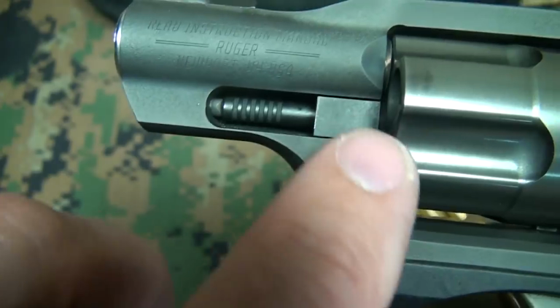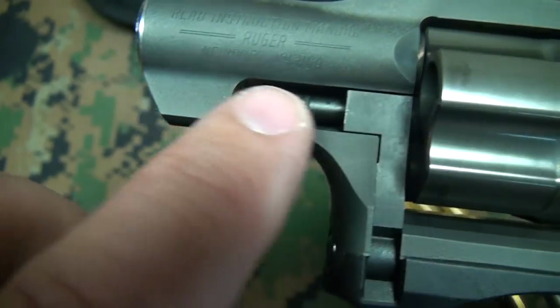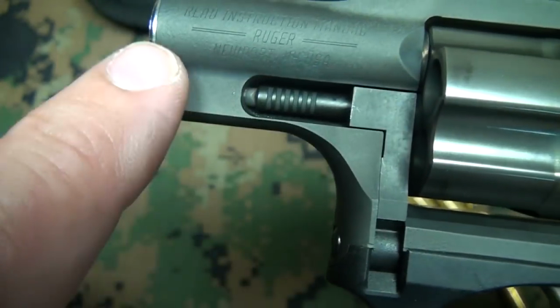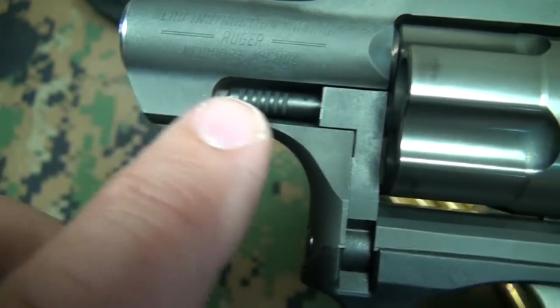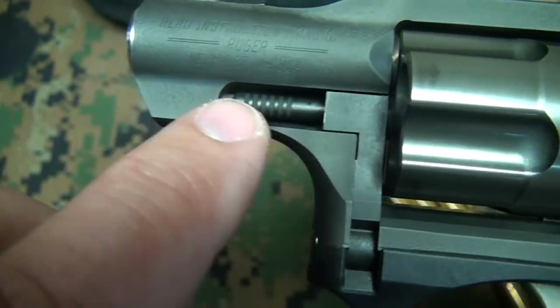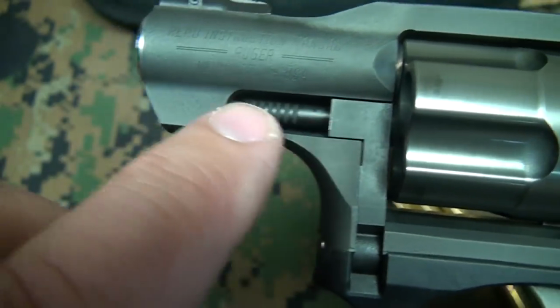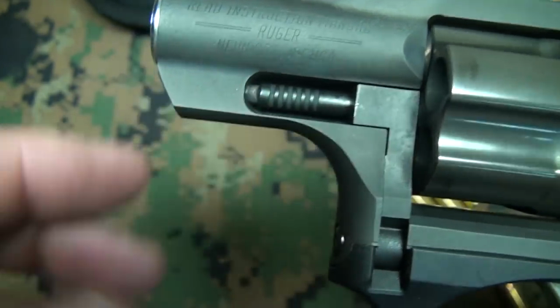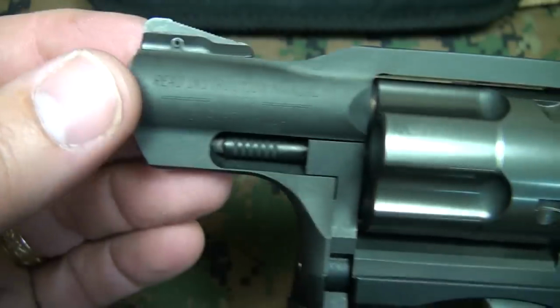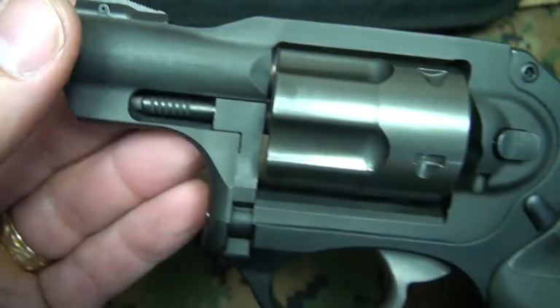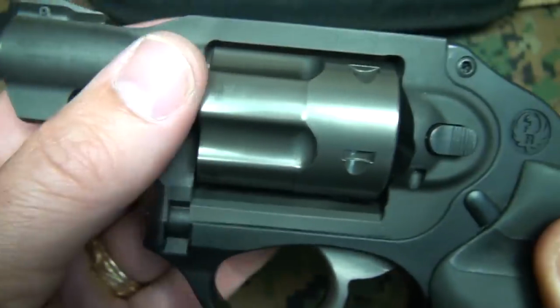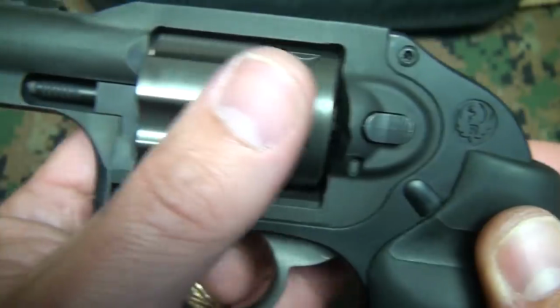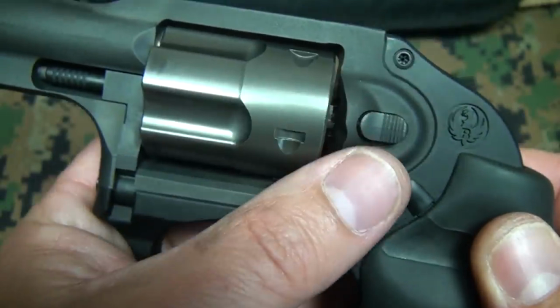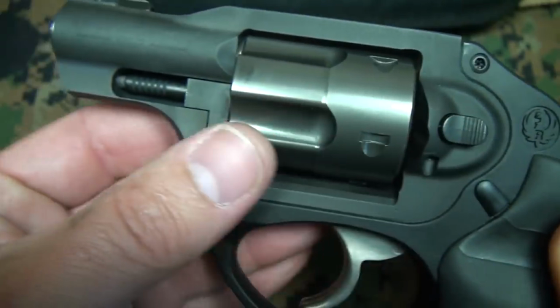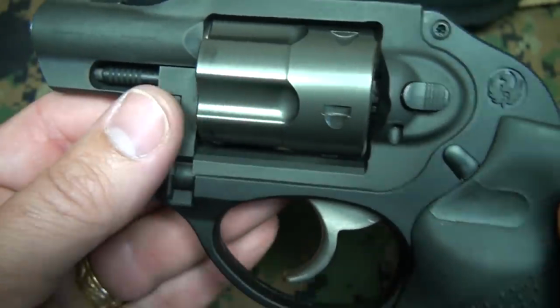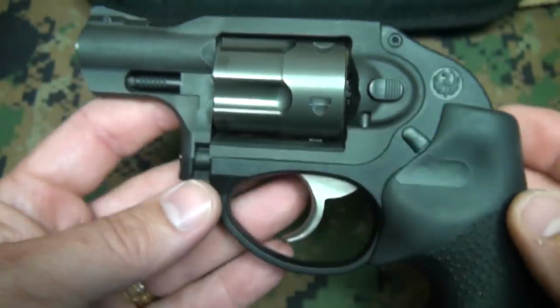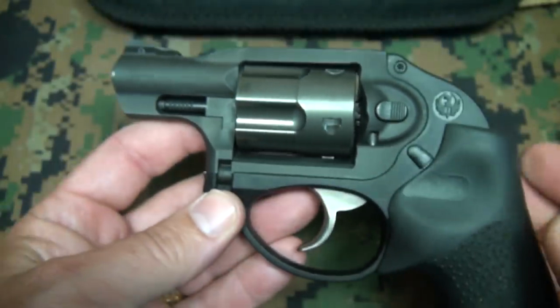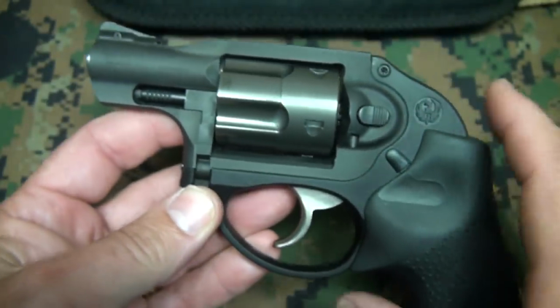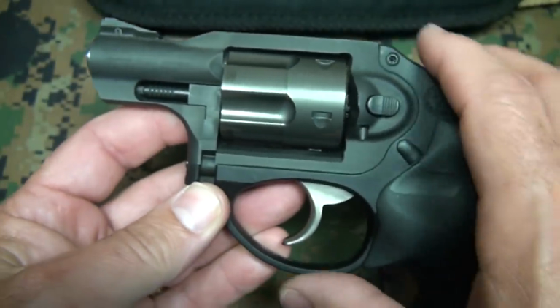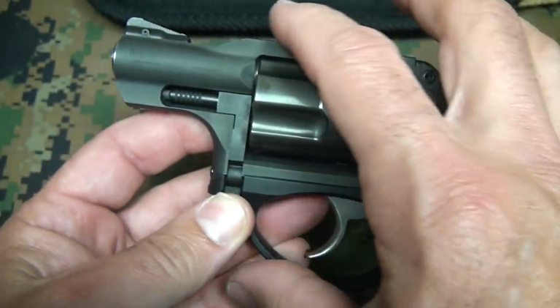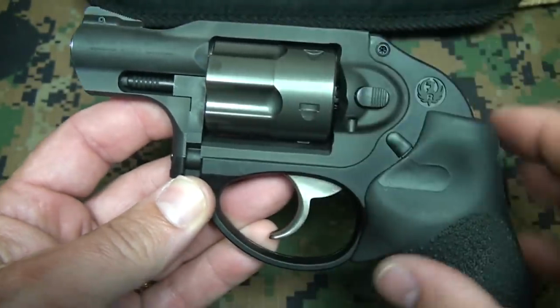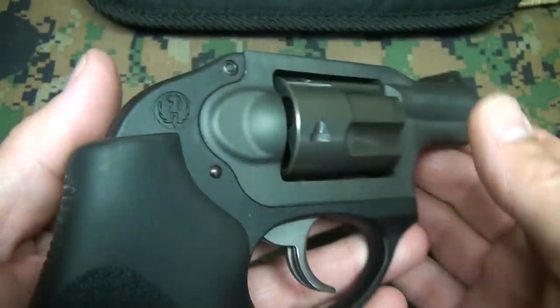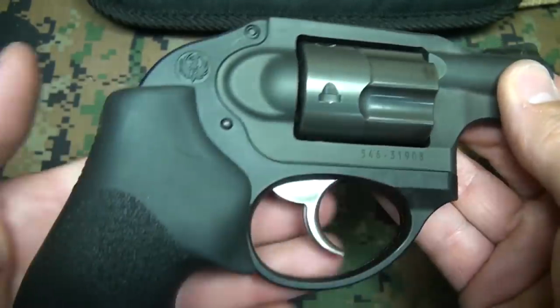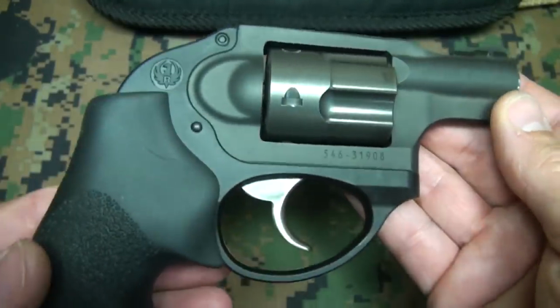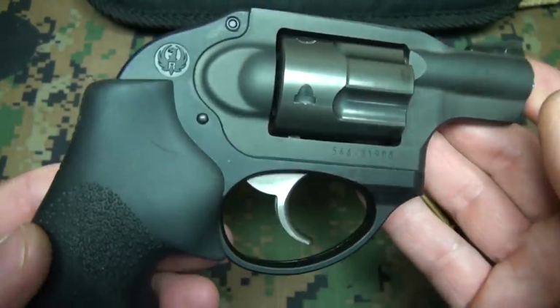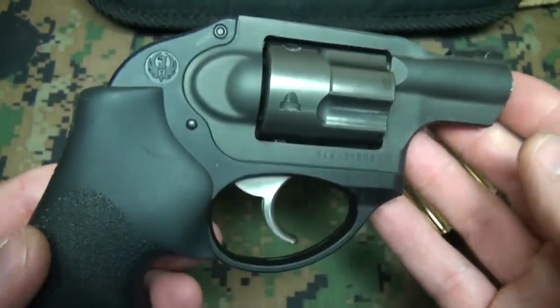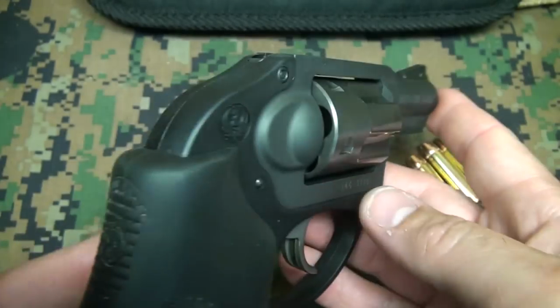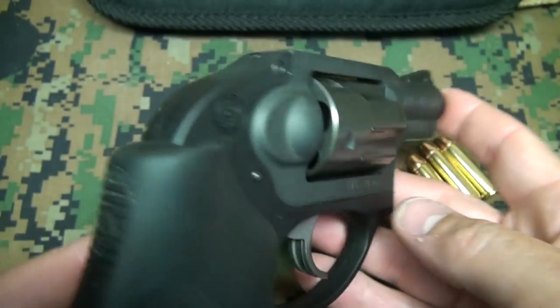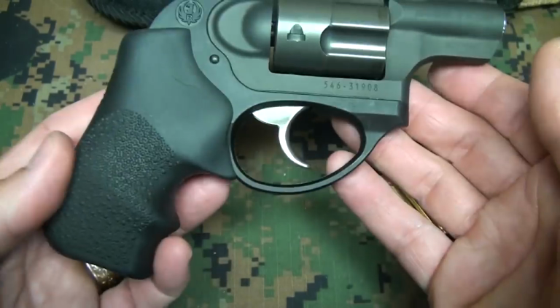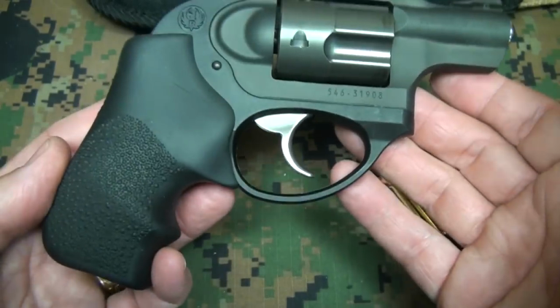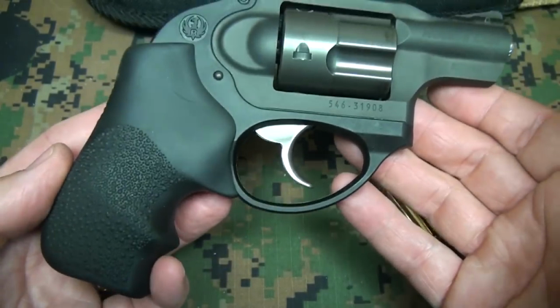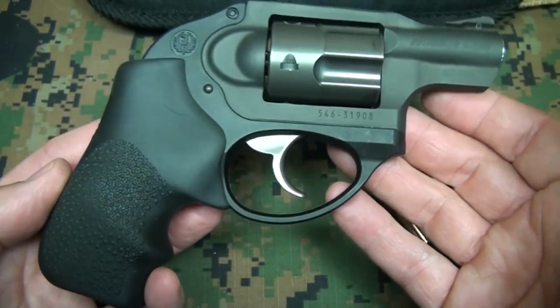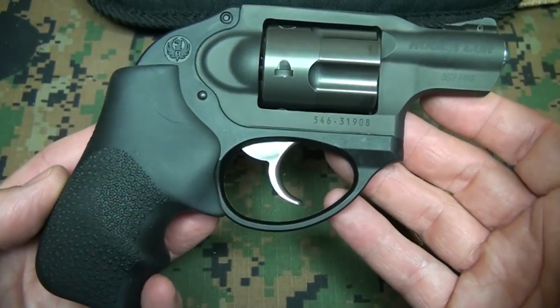It does feature a full shroud around the latch pin, but it's very smooth and has very smooth lines. It's really a smooth design, and this would be very easy and very comfortable to carry. The weight on it is just phenomenal.